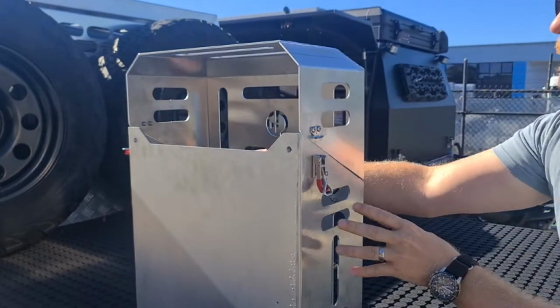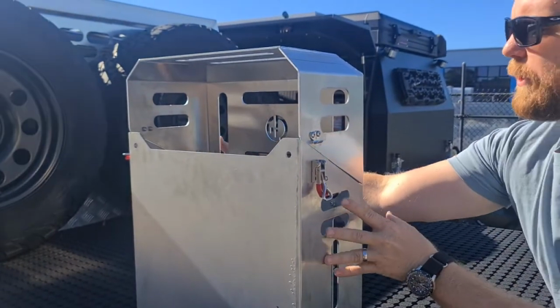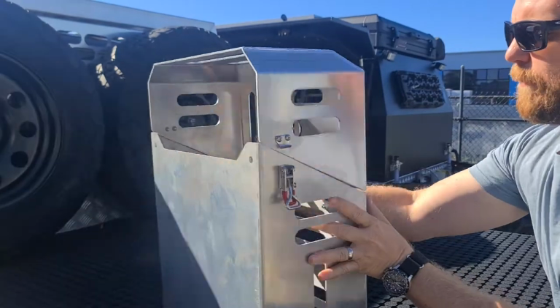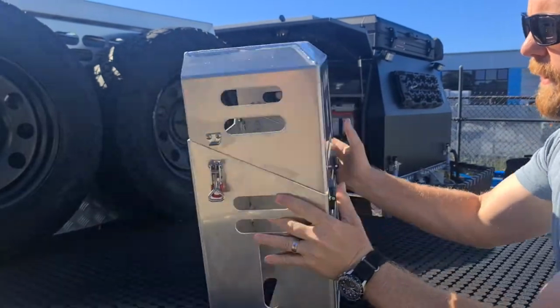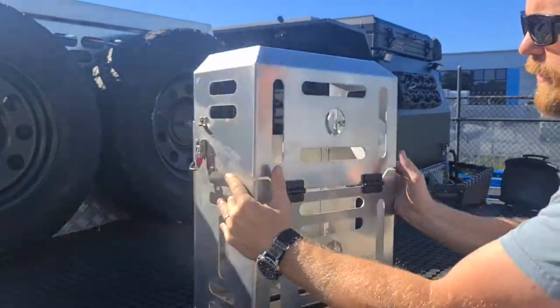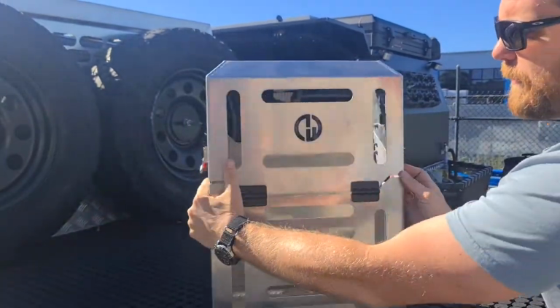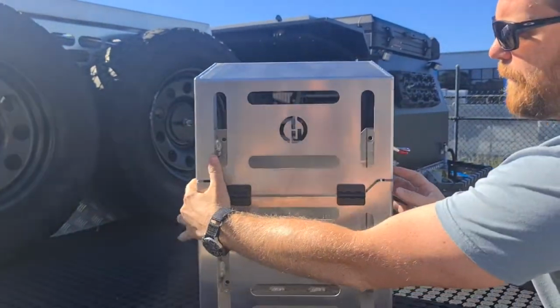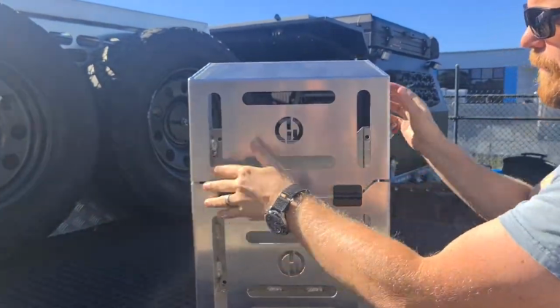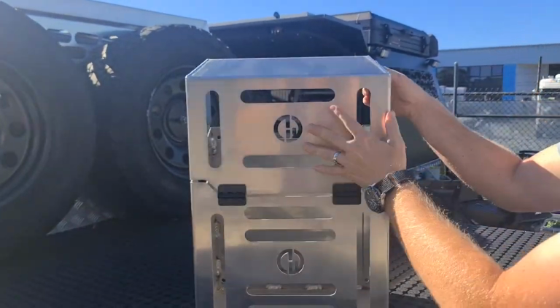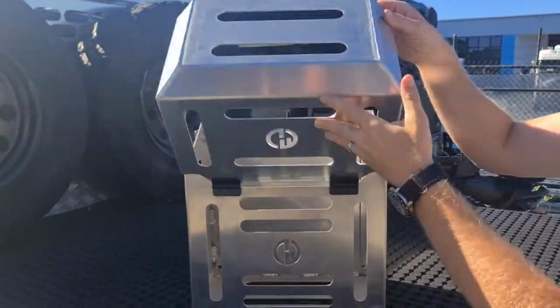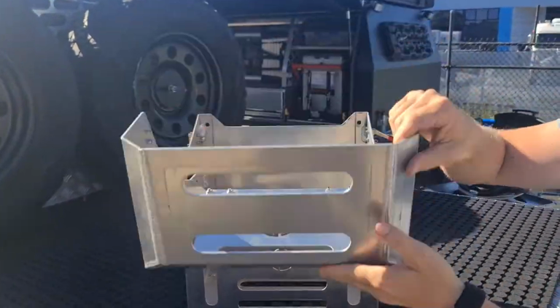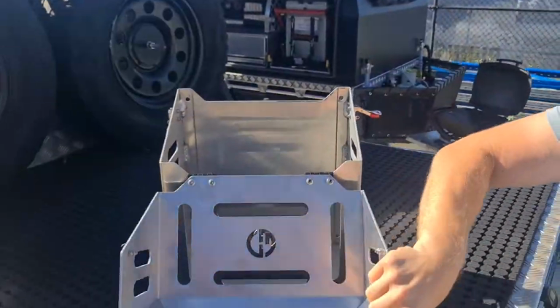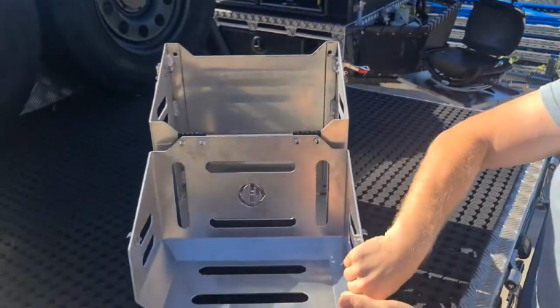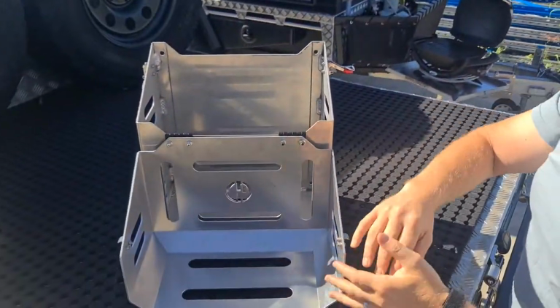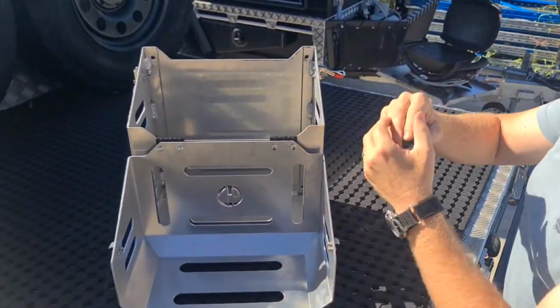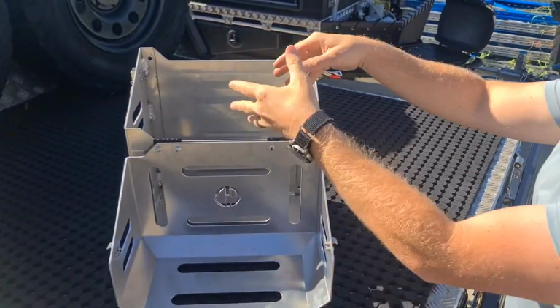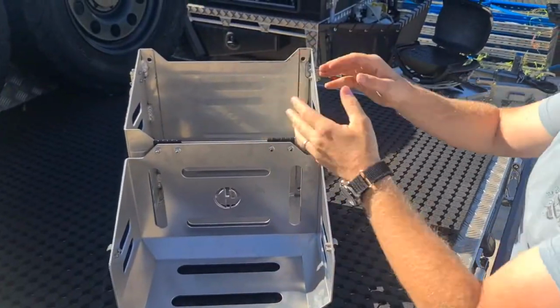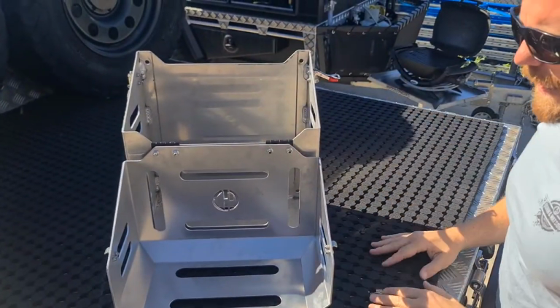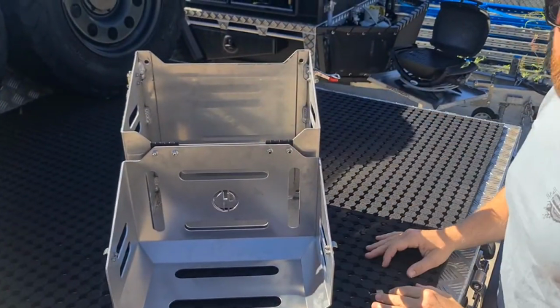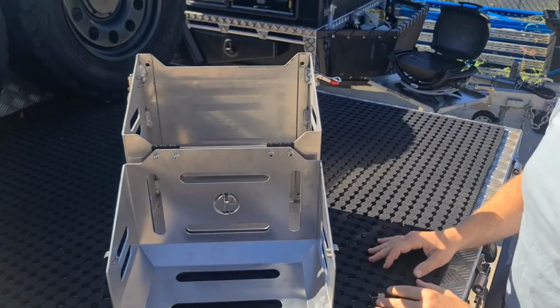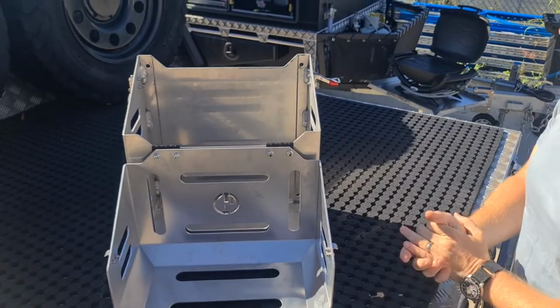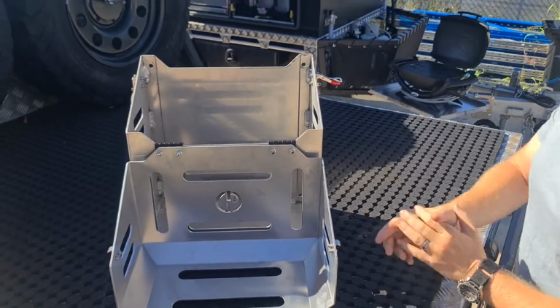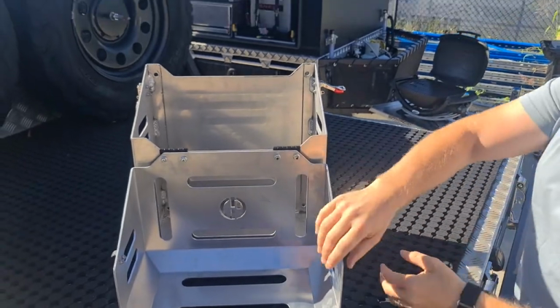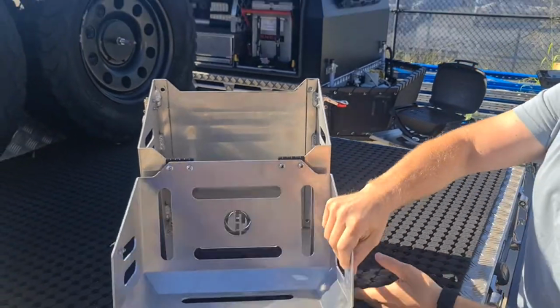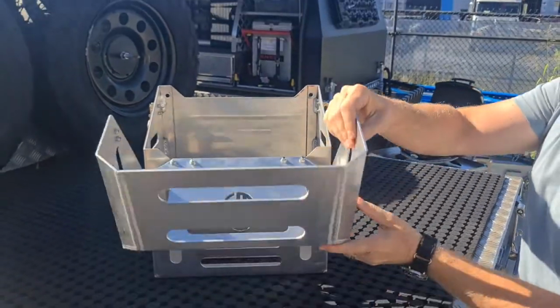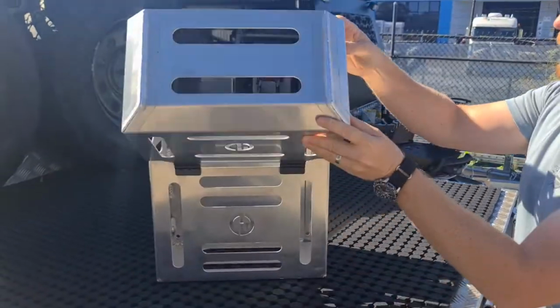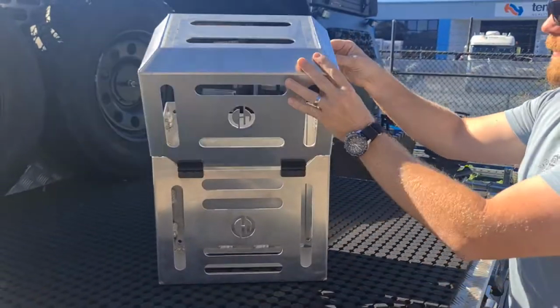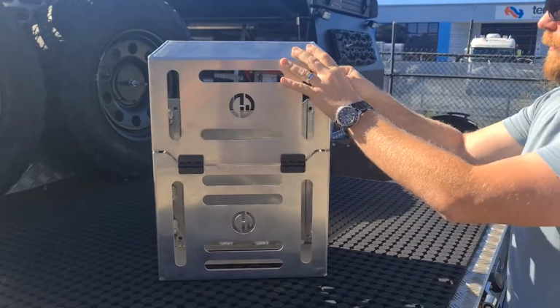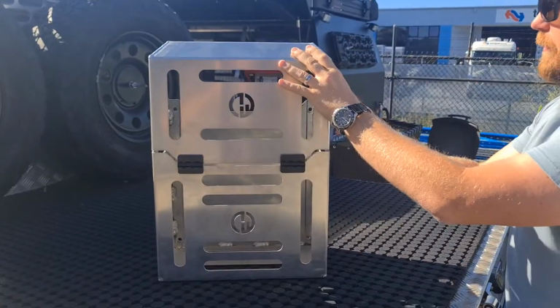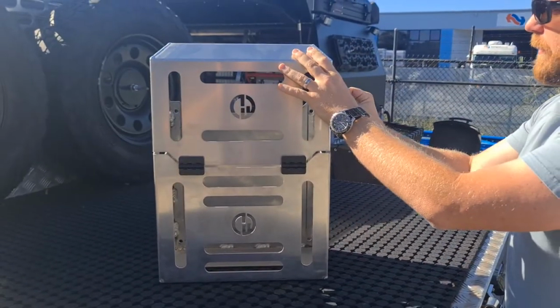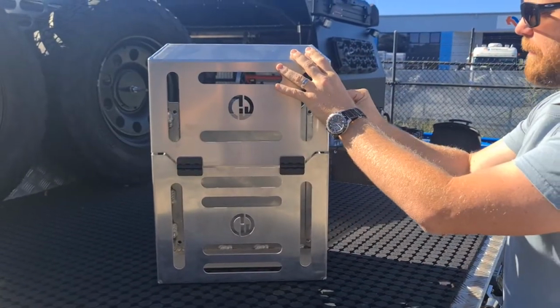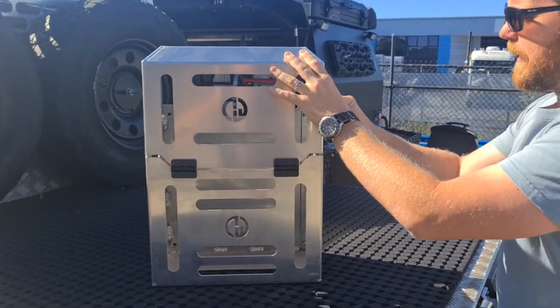When you undo both the latches, it comes down forward. Very easy to access and operate. When you're done, close the lid back up.